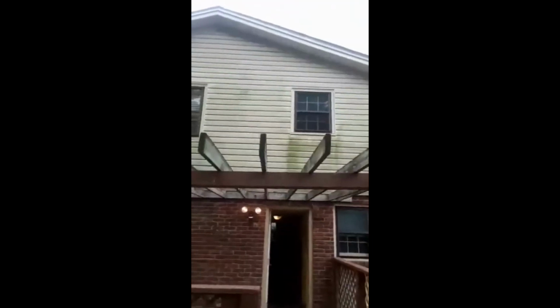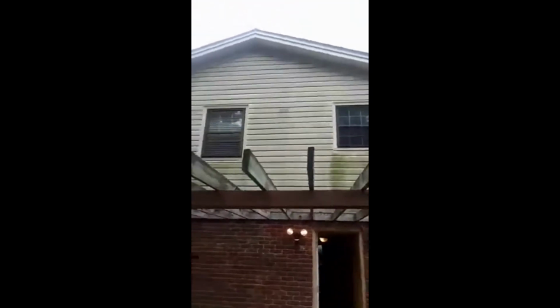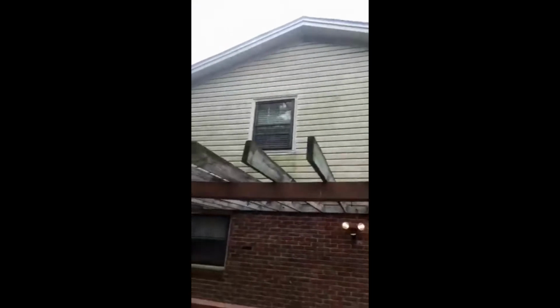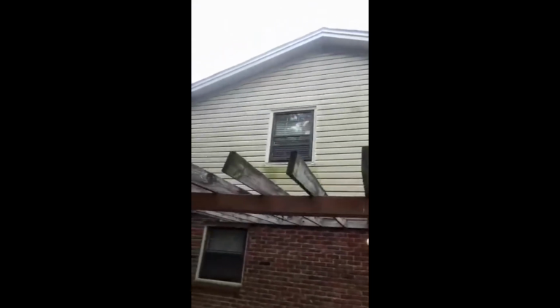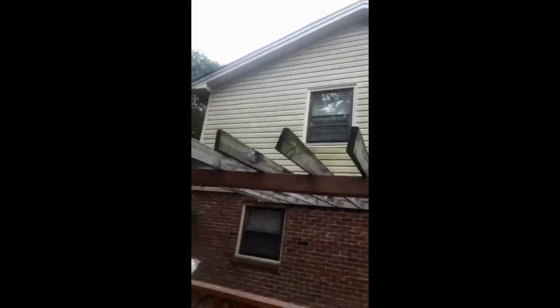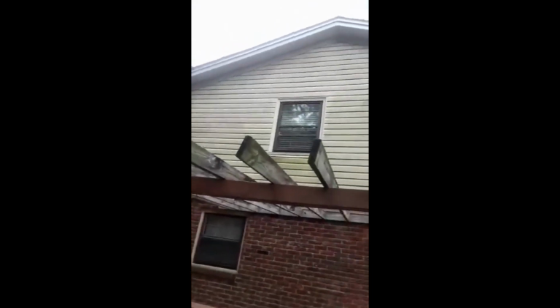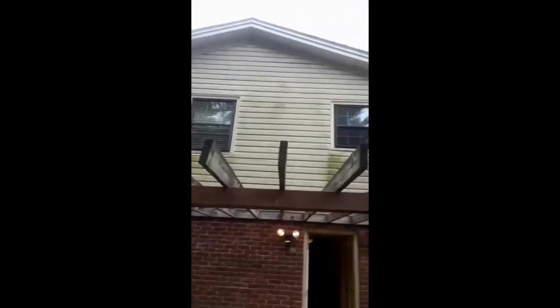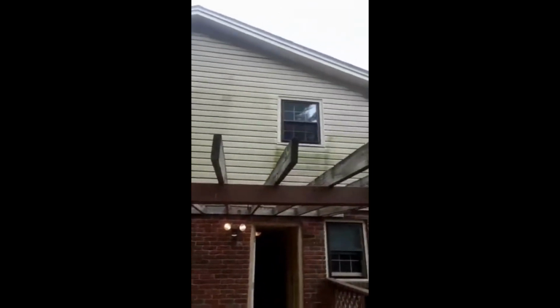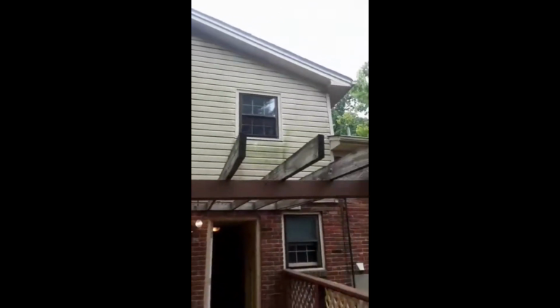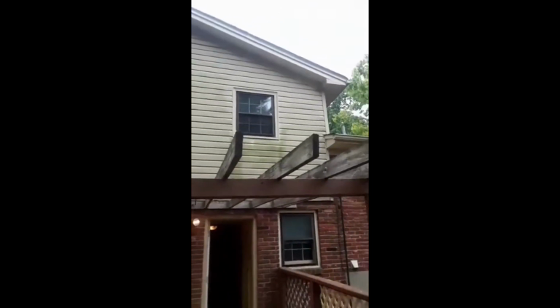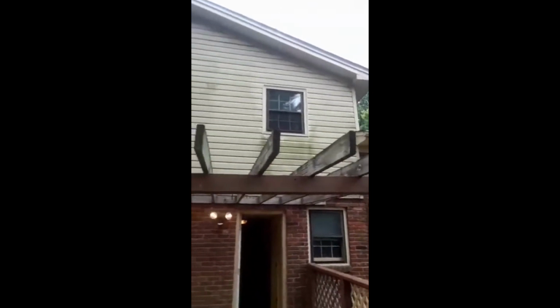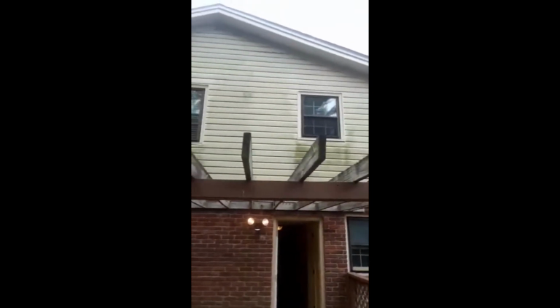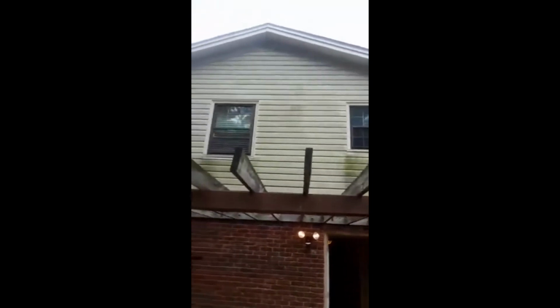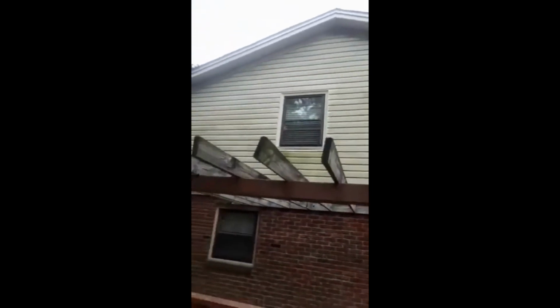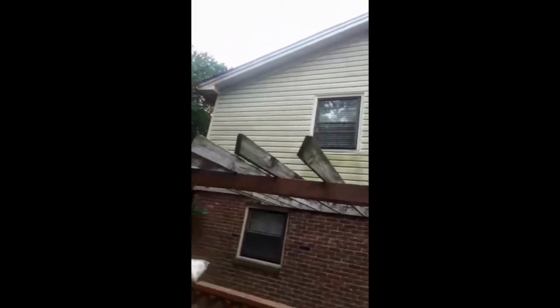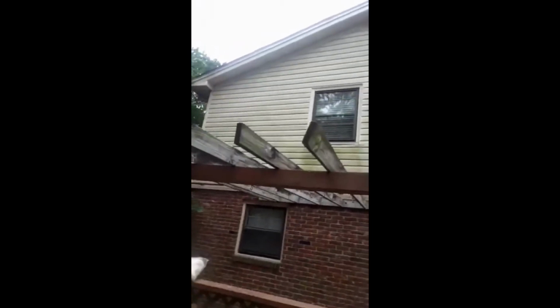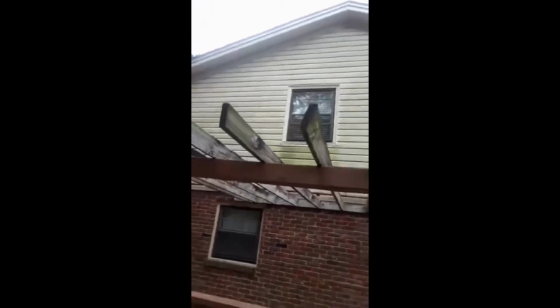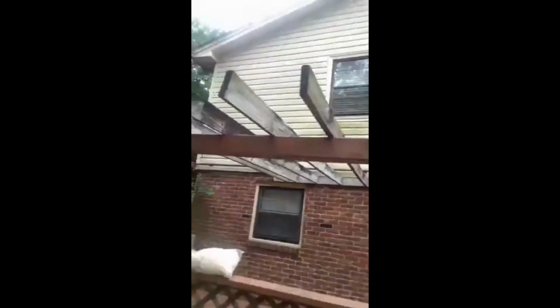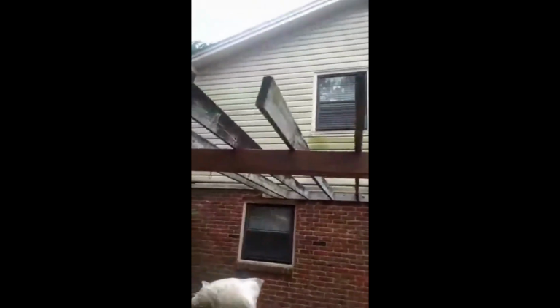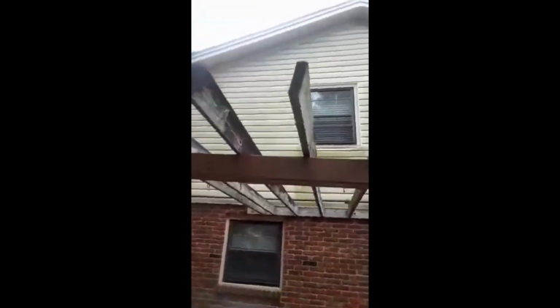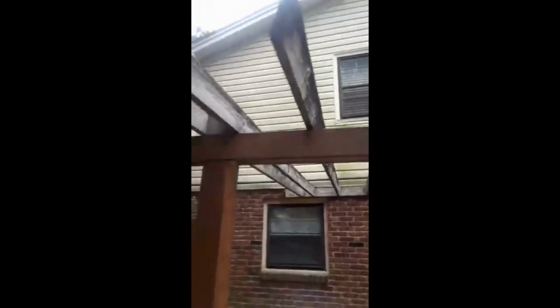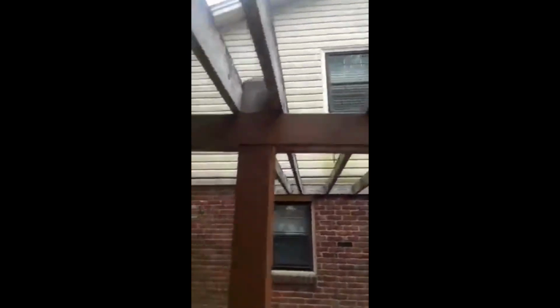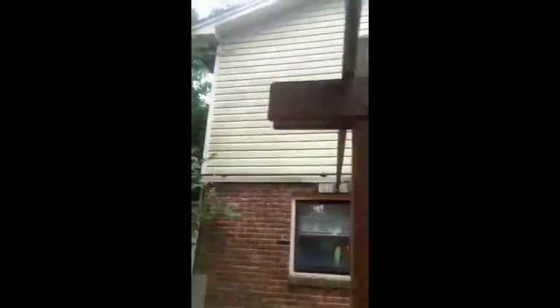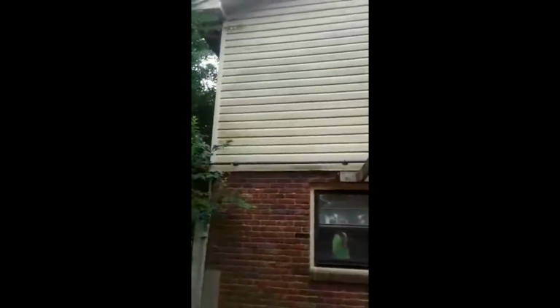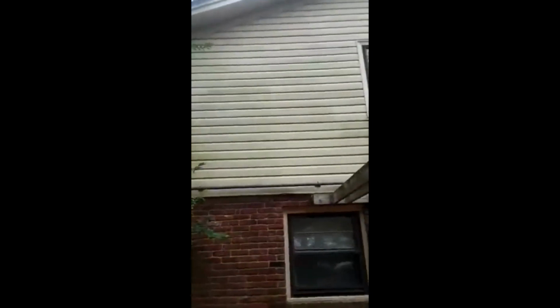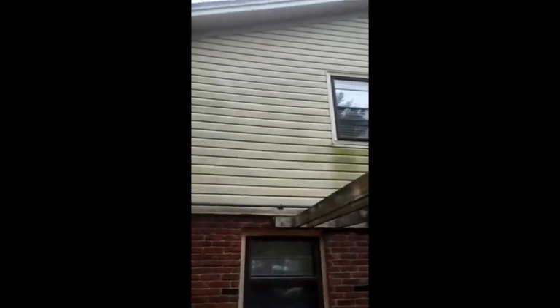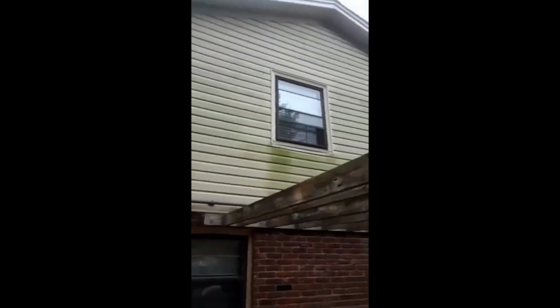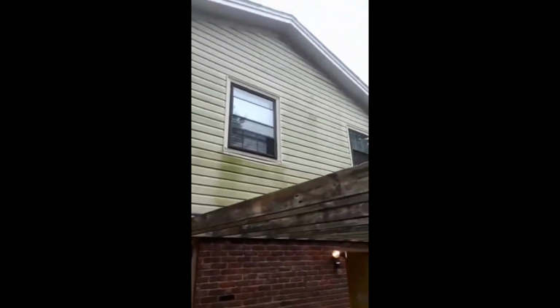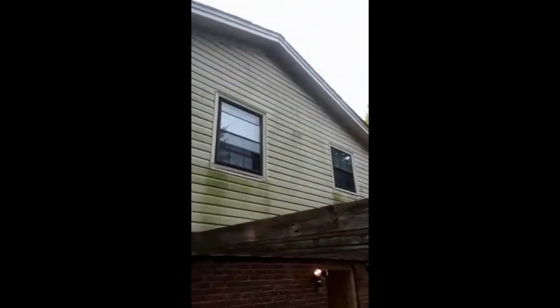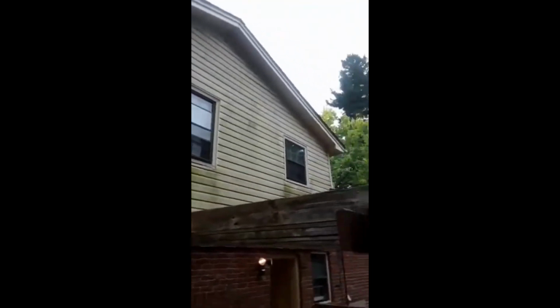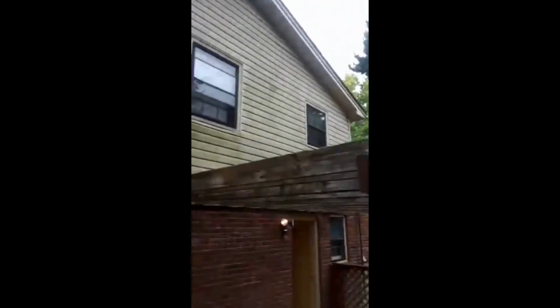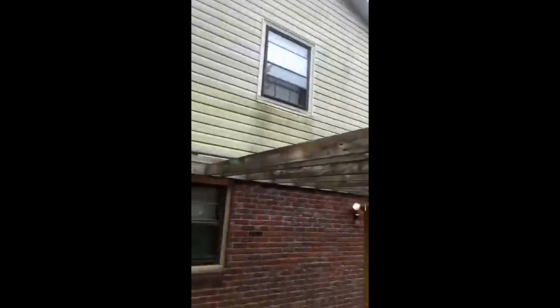I got to power wash the back side of this house. You see that green stuff? We'll make that go away — hit it with the power washer, make all that nastiness go away.